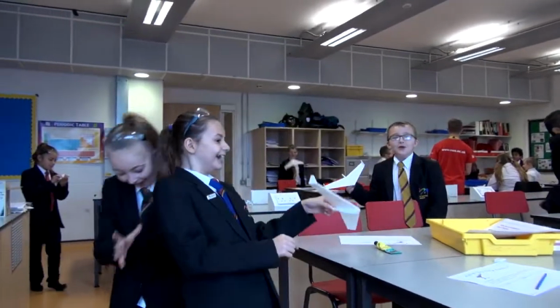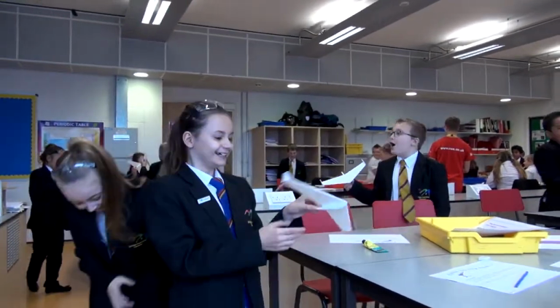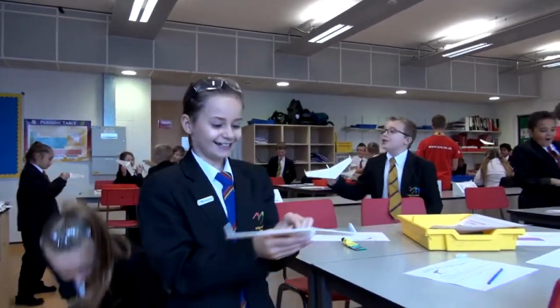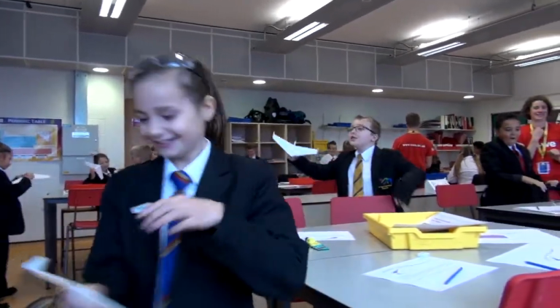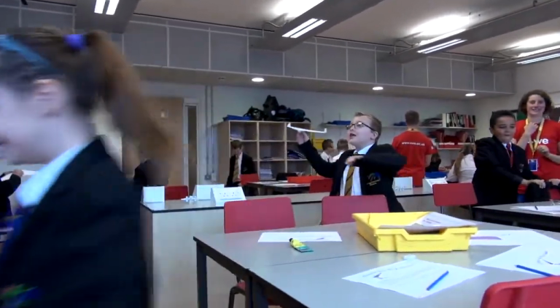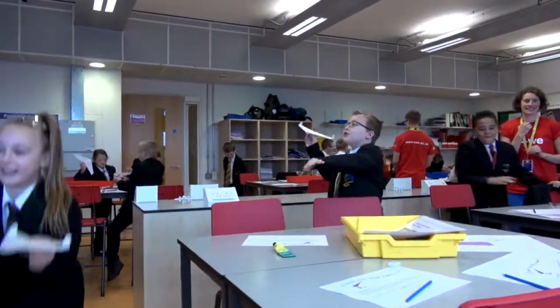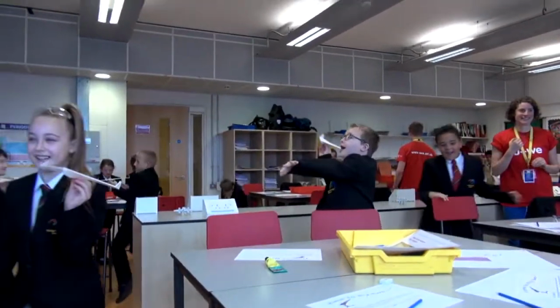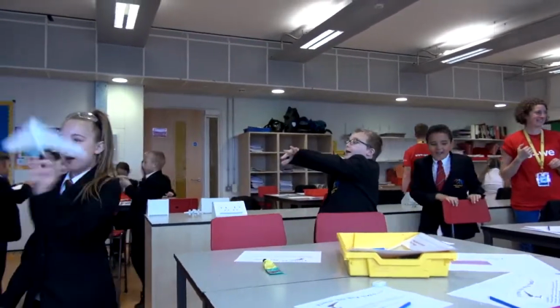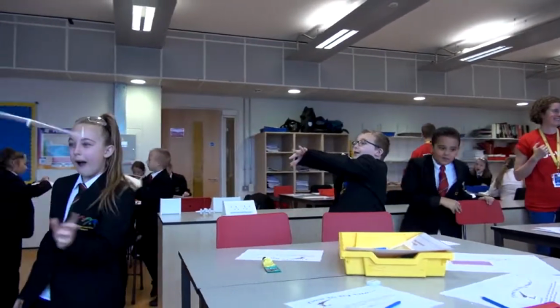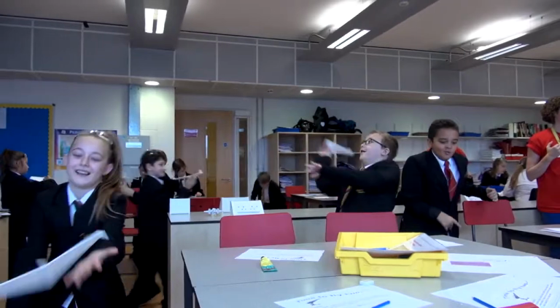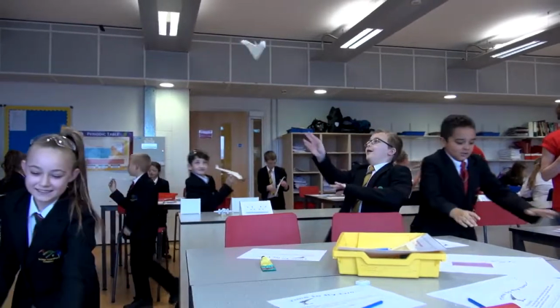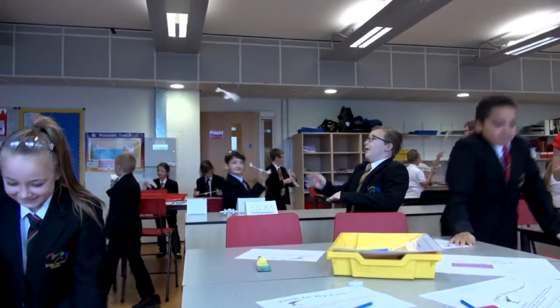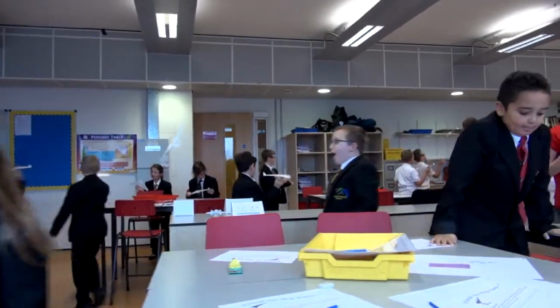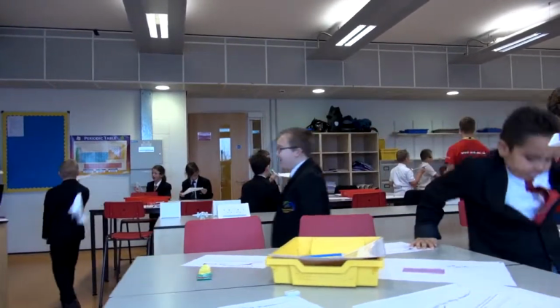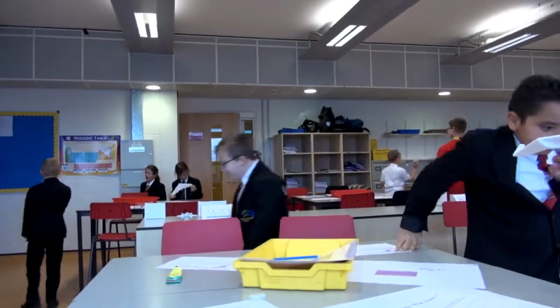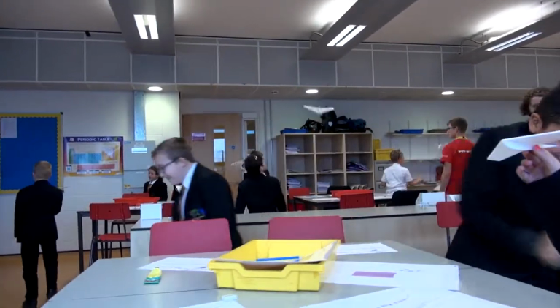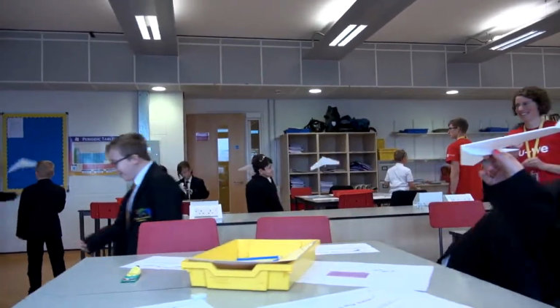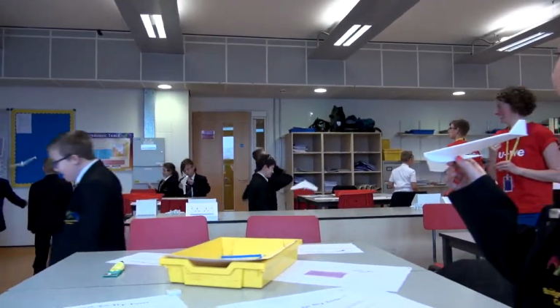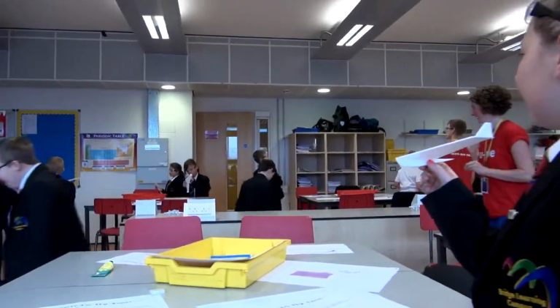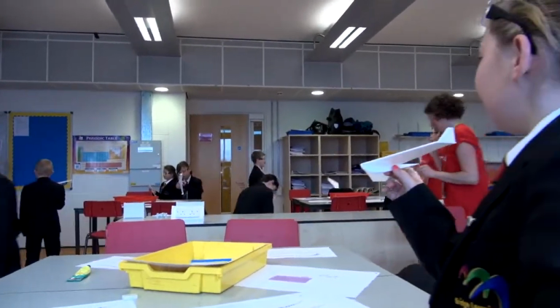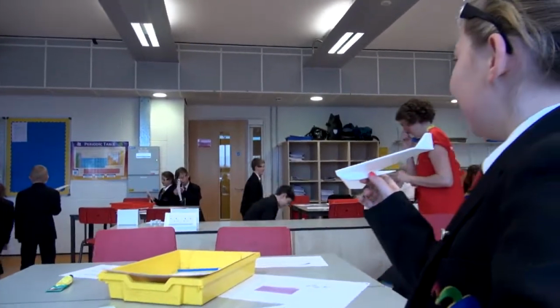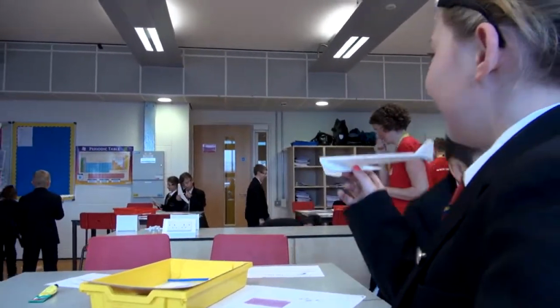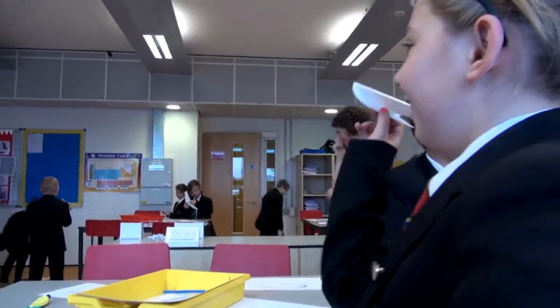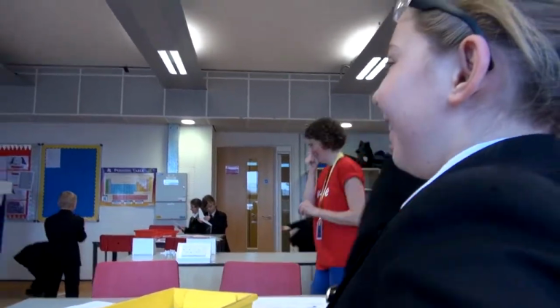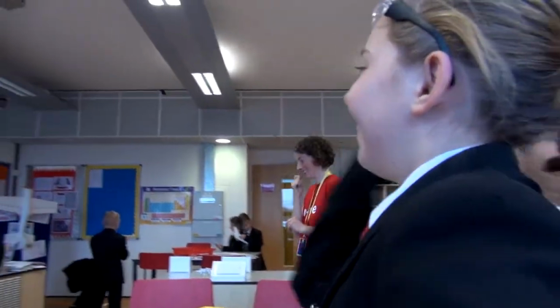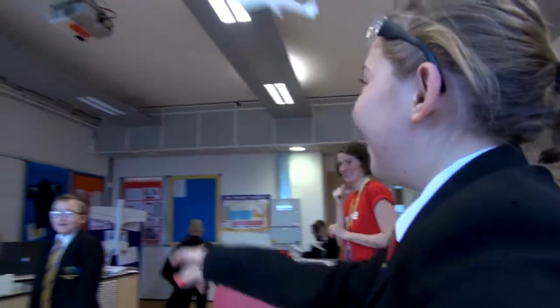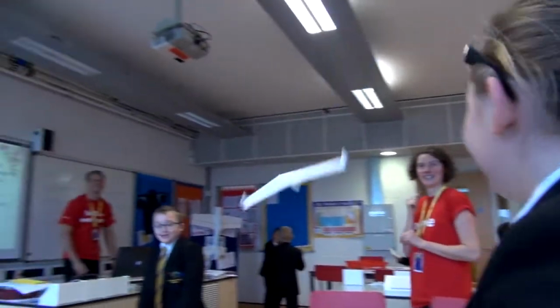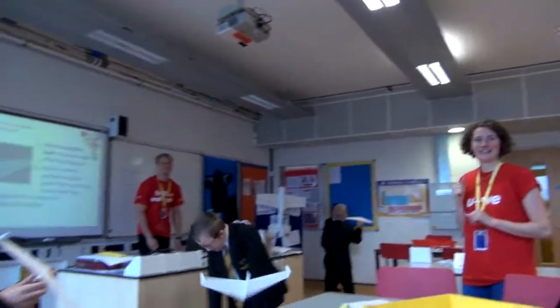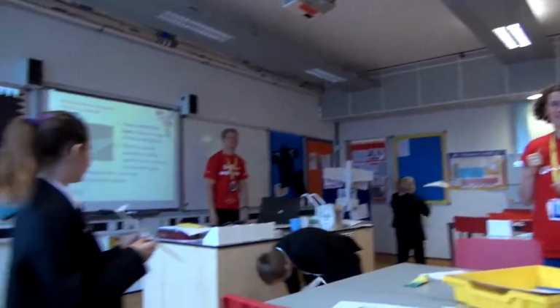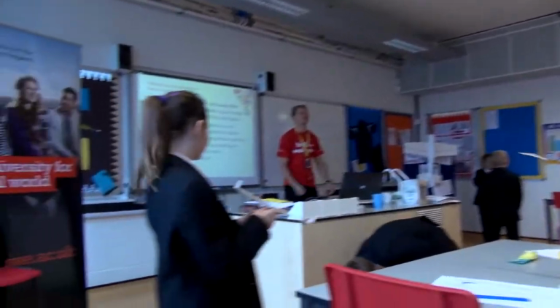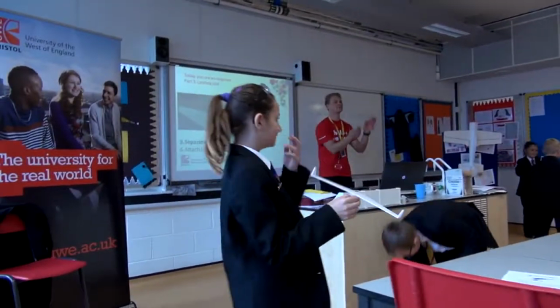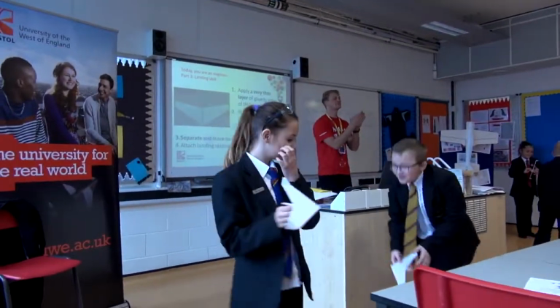So they might come into a lab one day and they've got a textbook, they're coming the next day and we've got whiz bang, we're making gliders and this is how it impacts on real life, this is how a plane works and it really gets them thinking about the world around them.